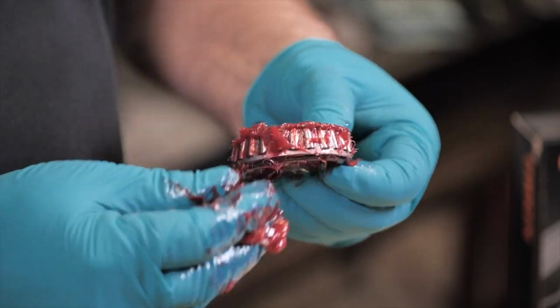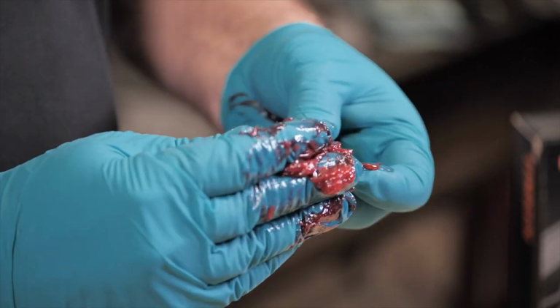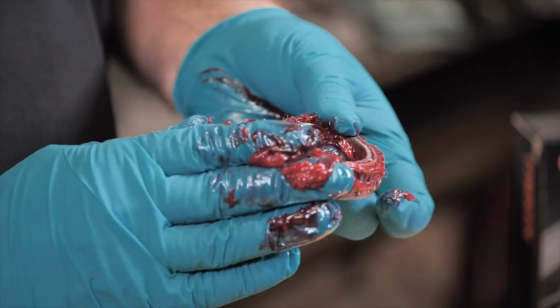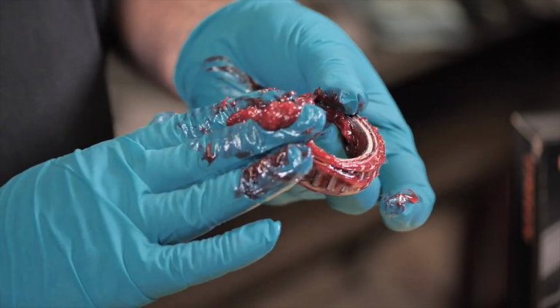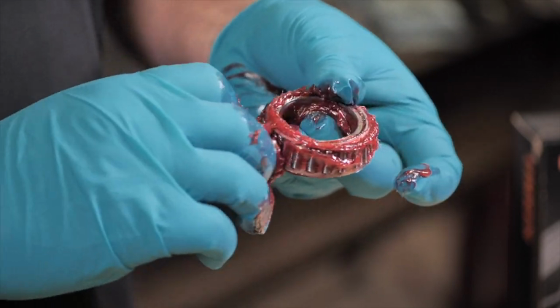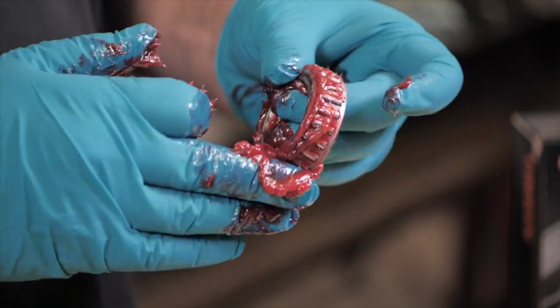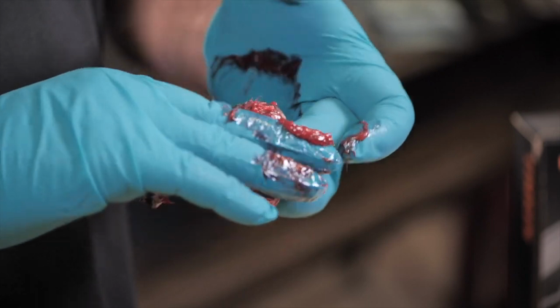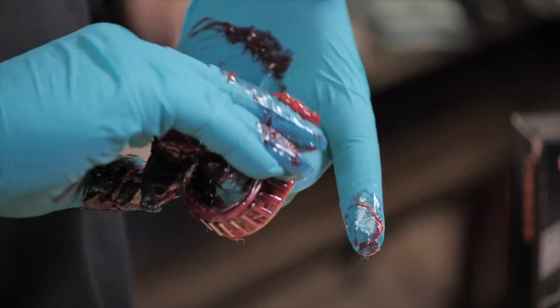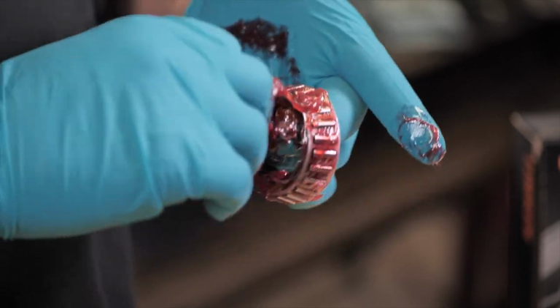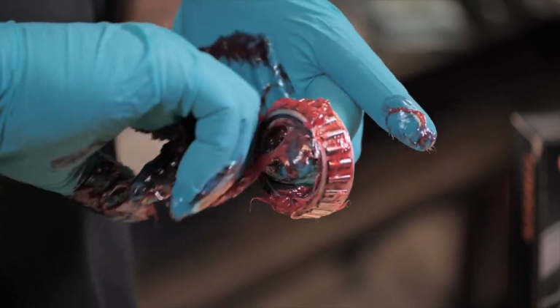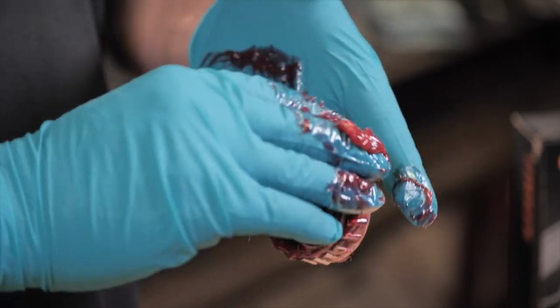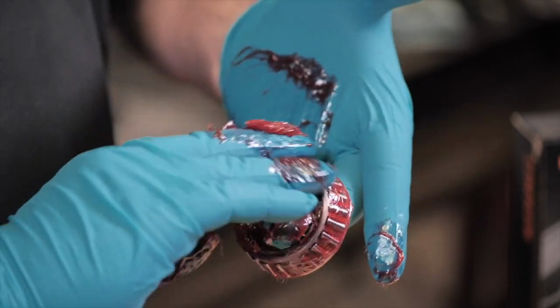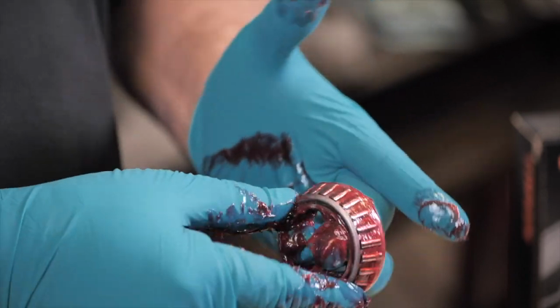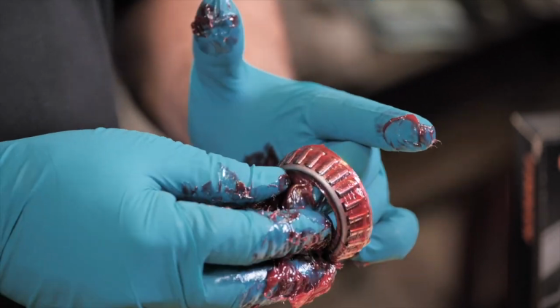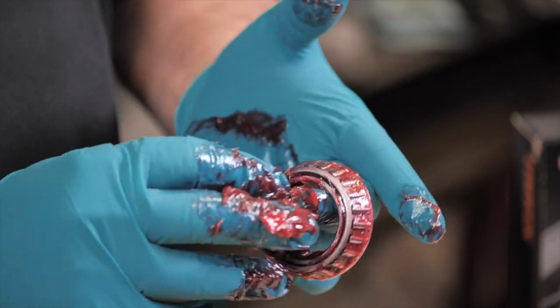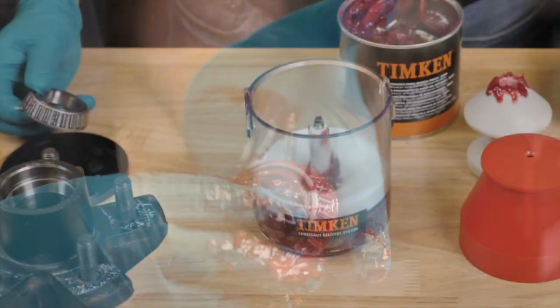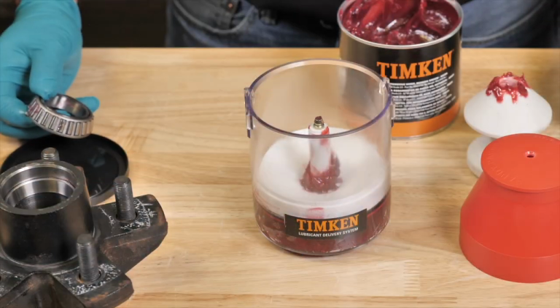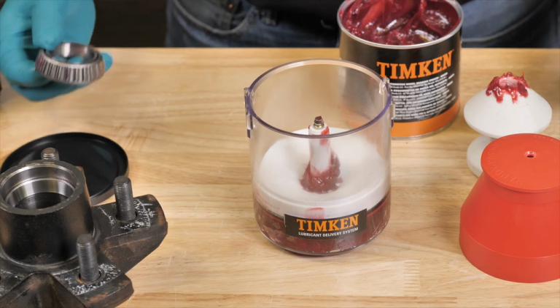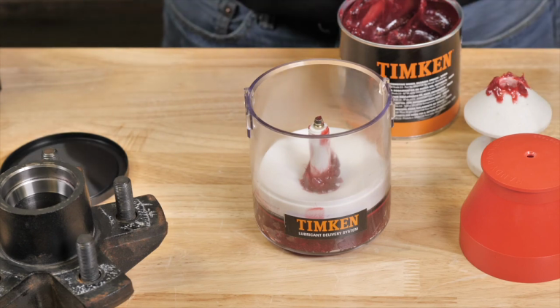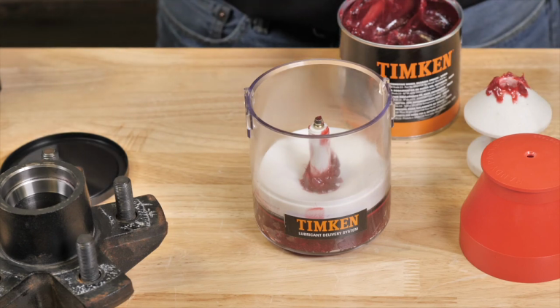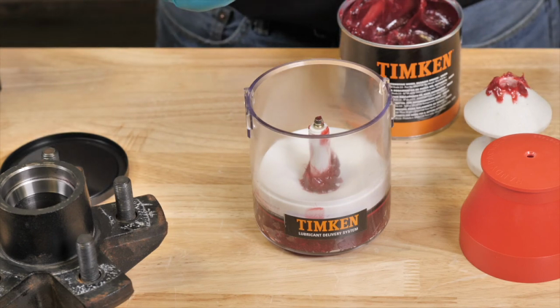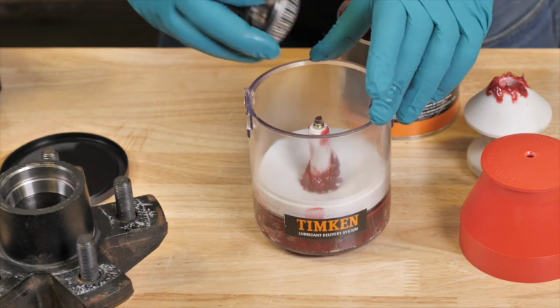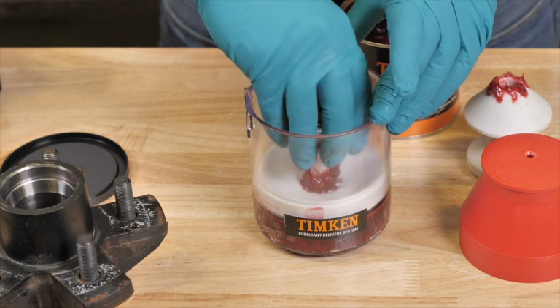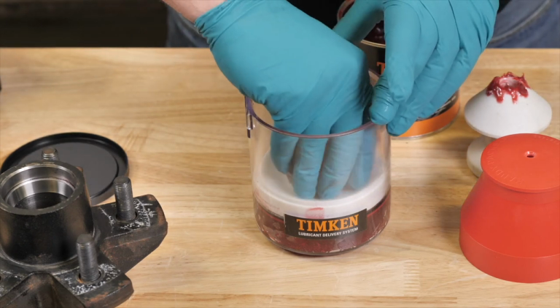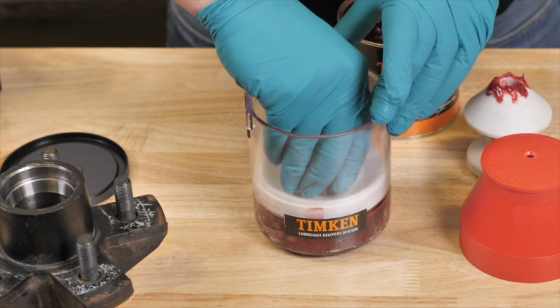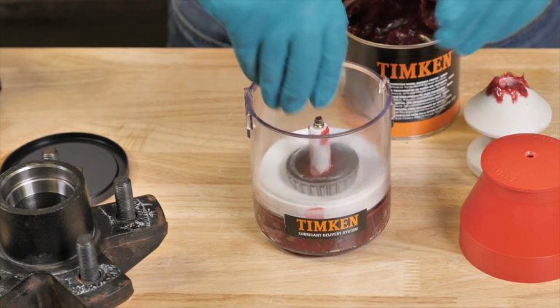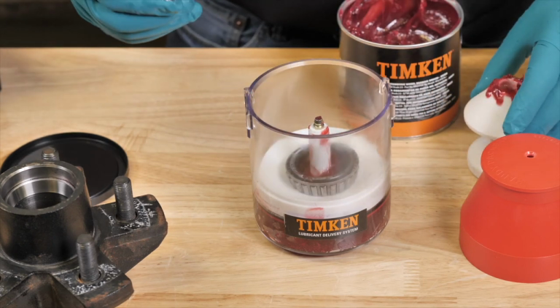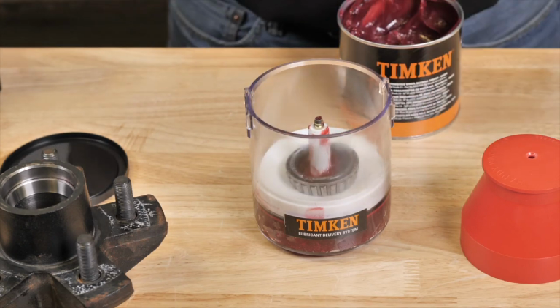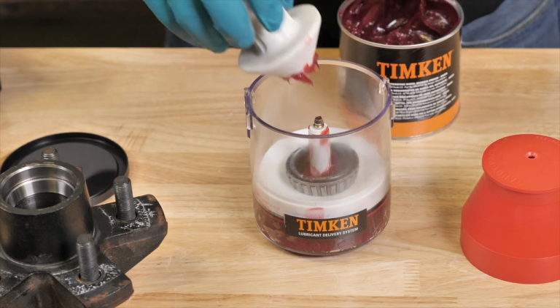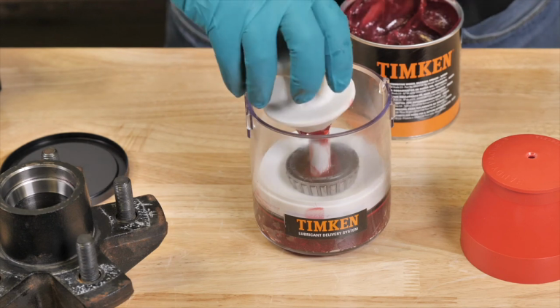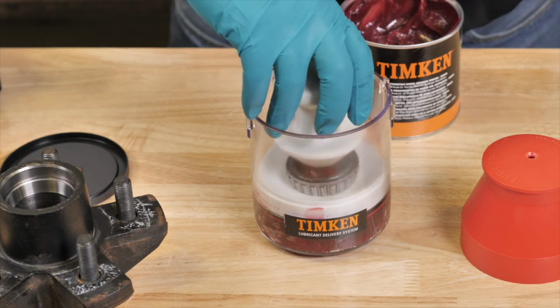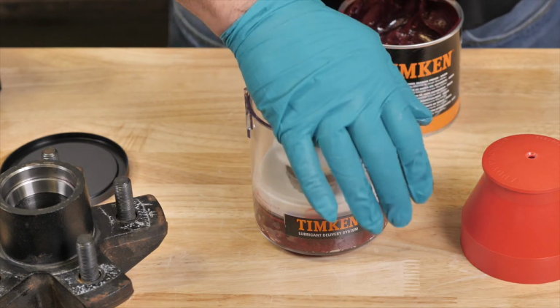Smear any excess grease on the outside of the bearing cone assembly. If you're using a mechanical grease packer, place the small end of the bearing cone assembly into the grease packer funnel.